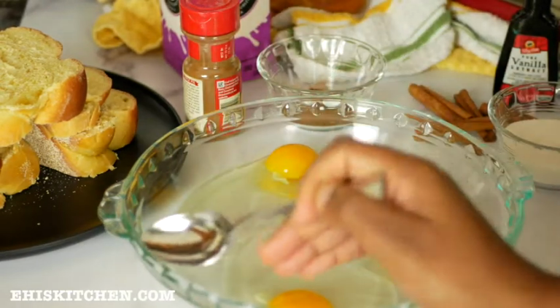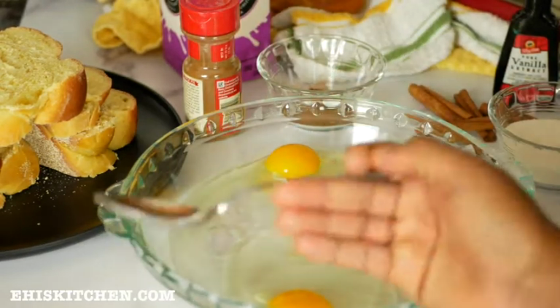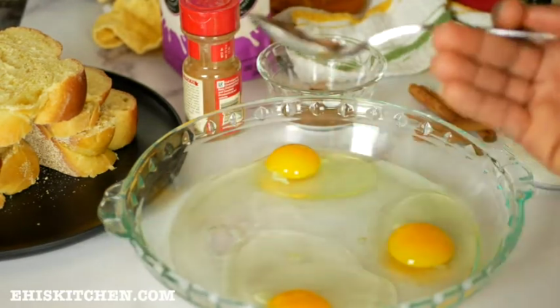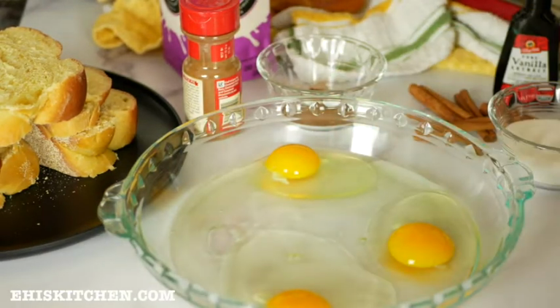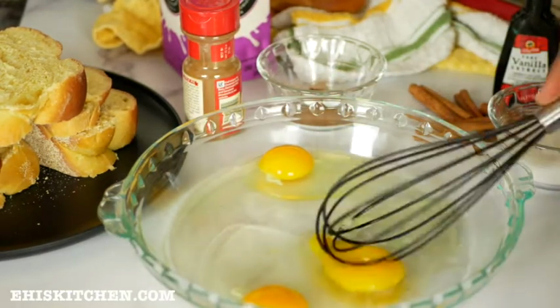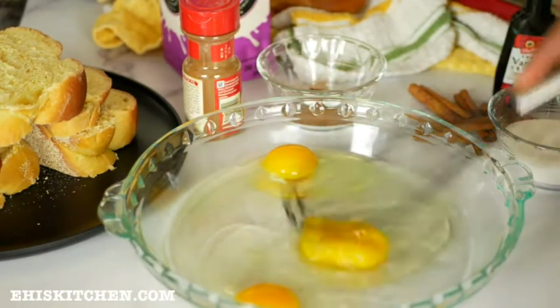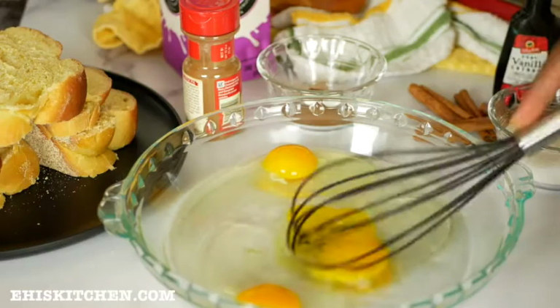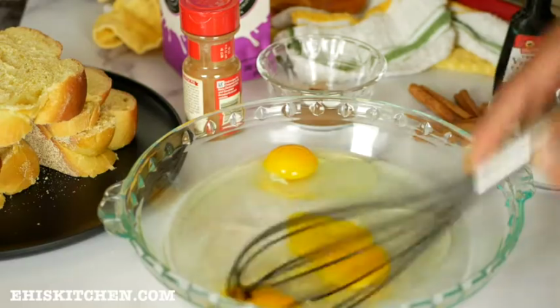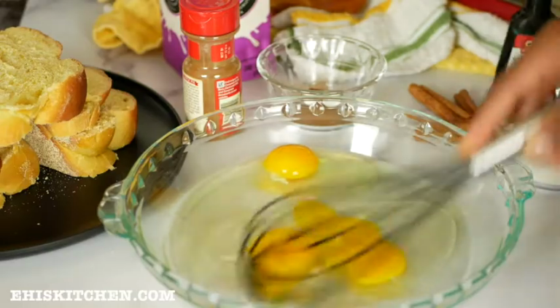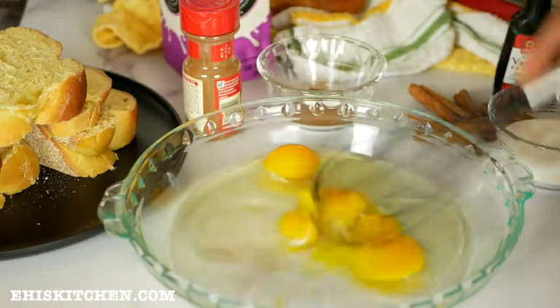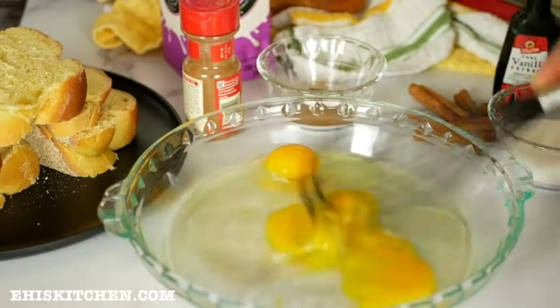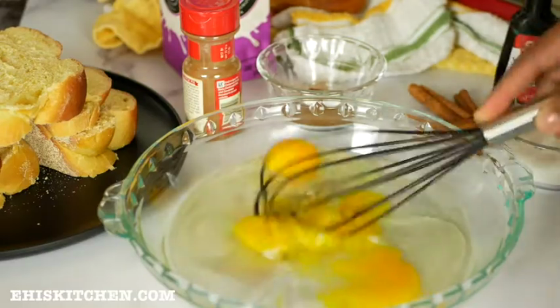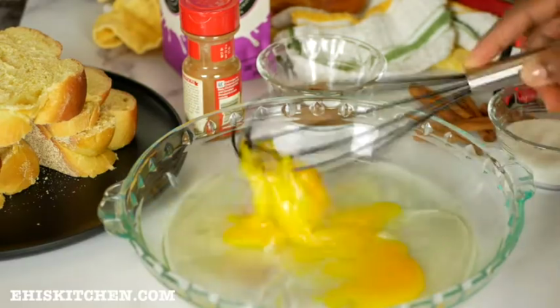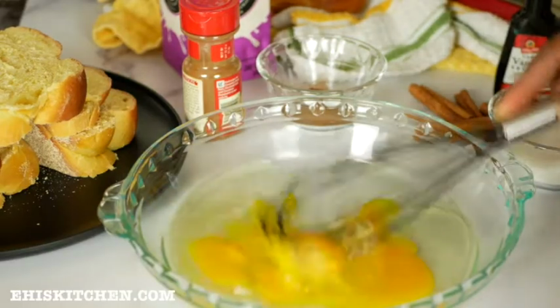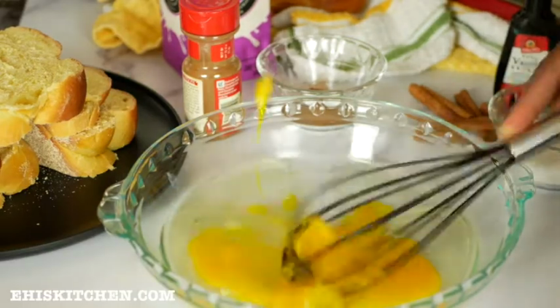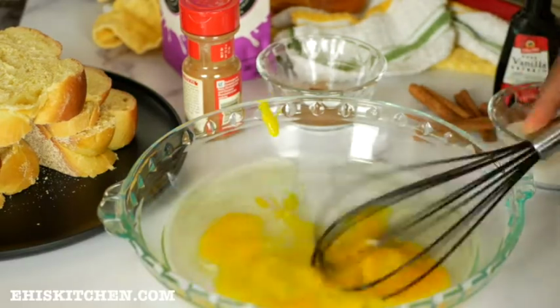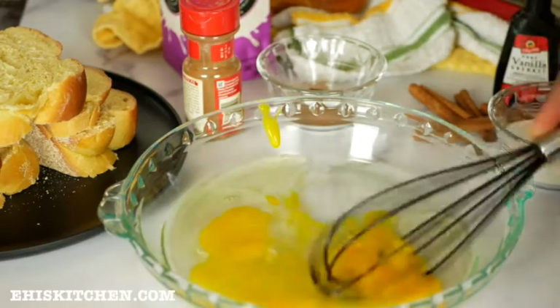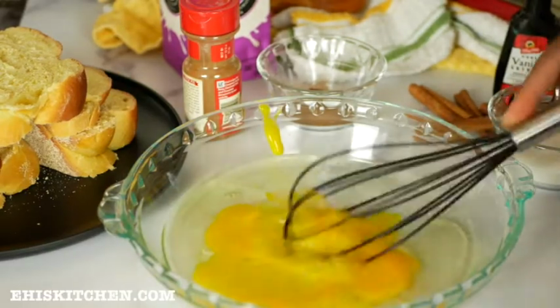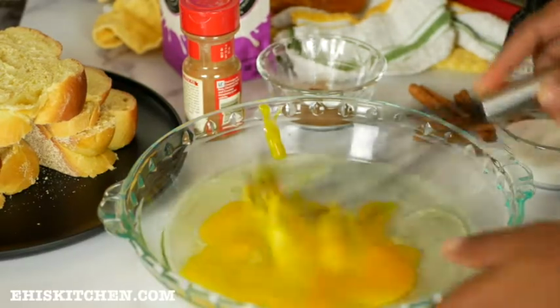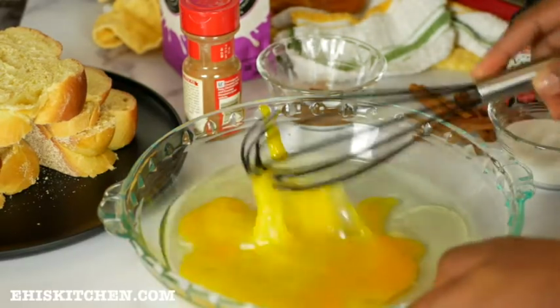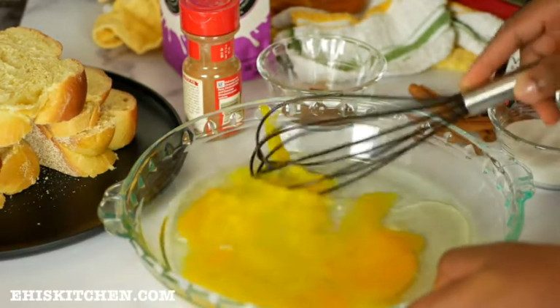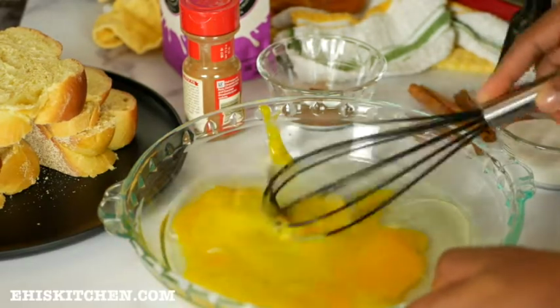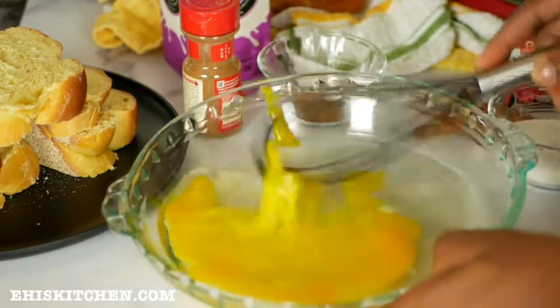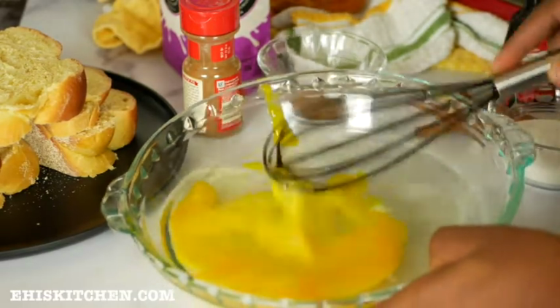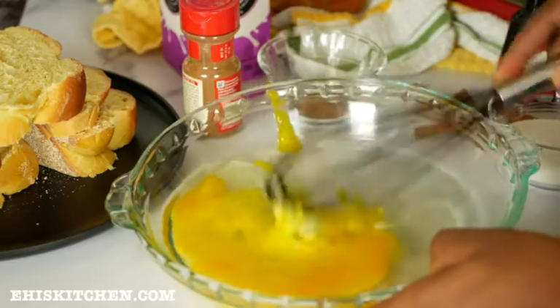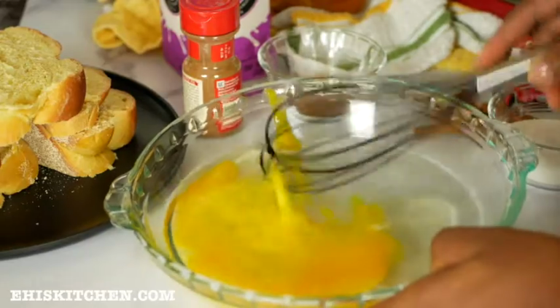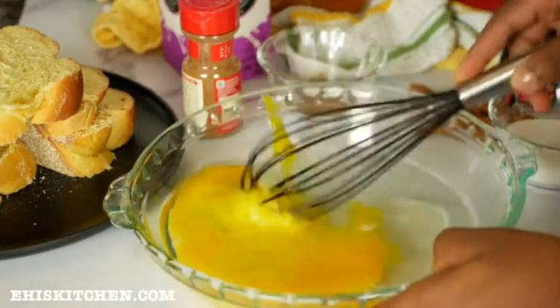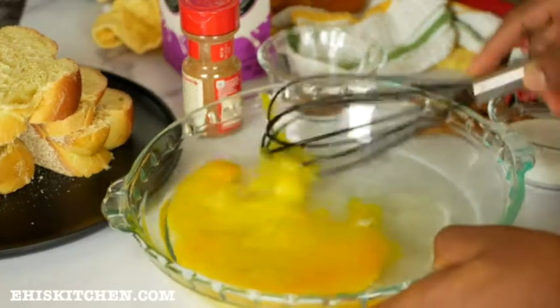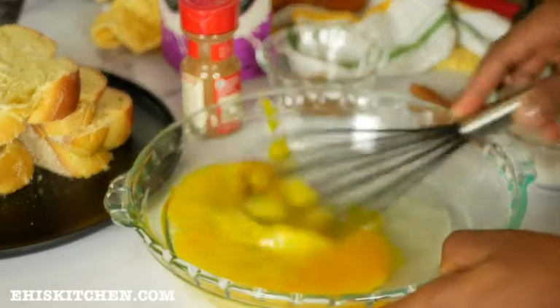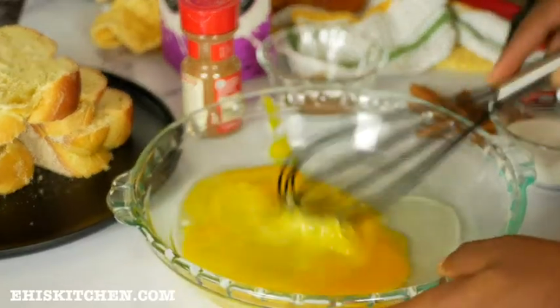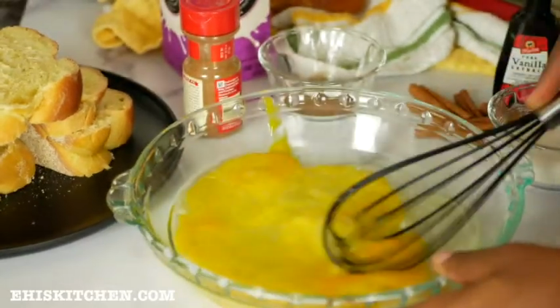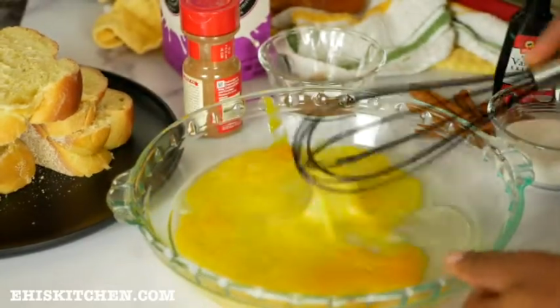Next, I'll be breaking down the eggs to remove any lumps. You don't want any lumps in your egg mixture — you want to be able to combine all the ingredients properly.